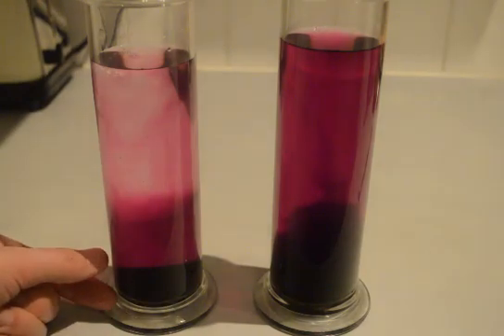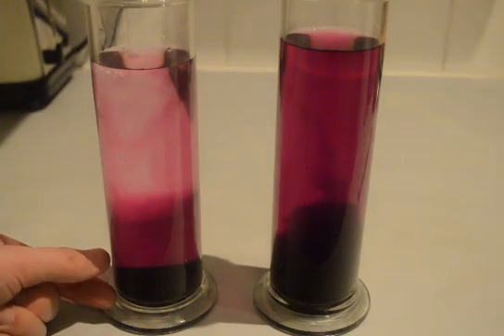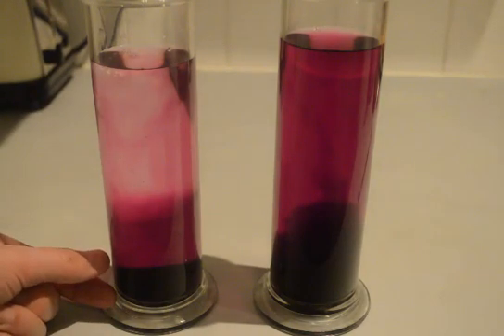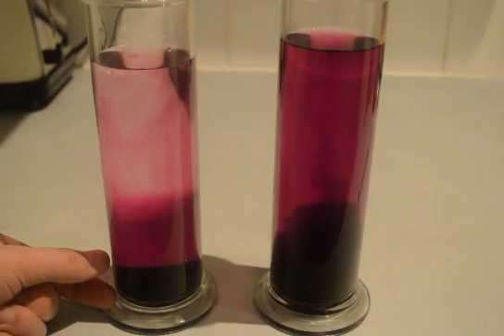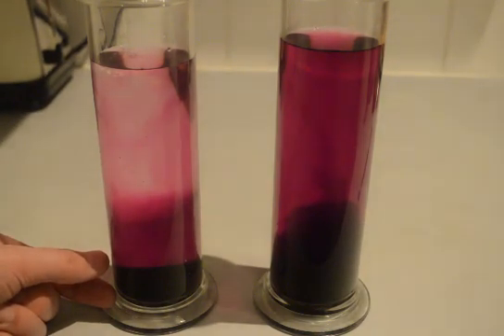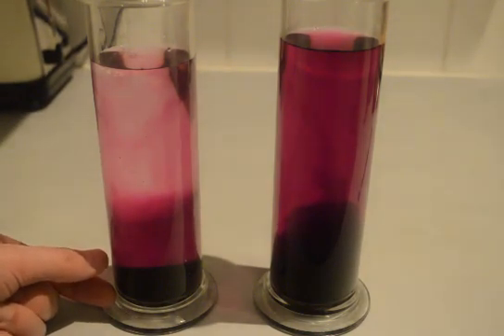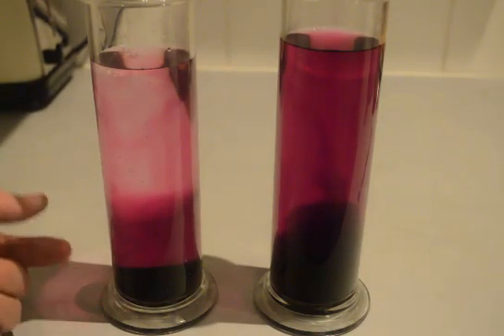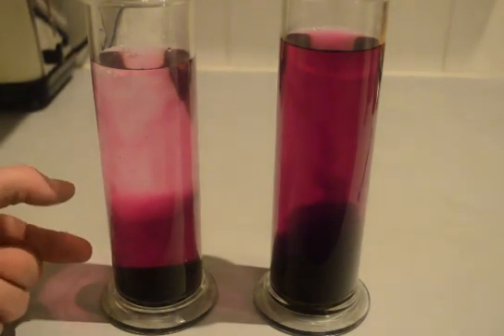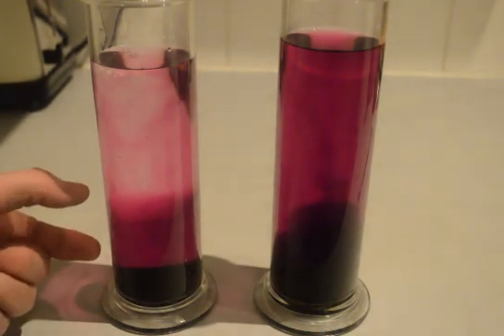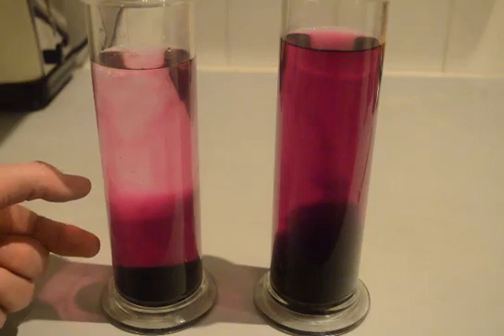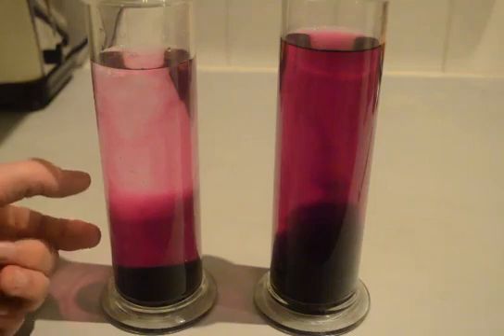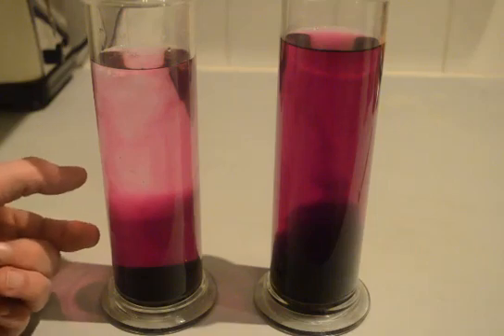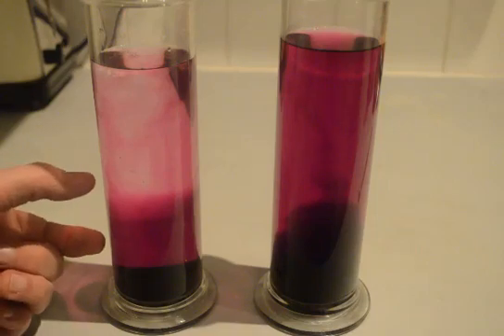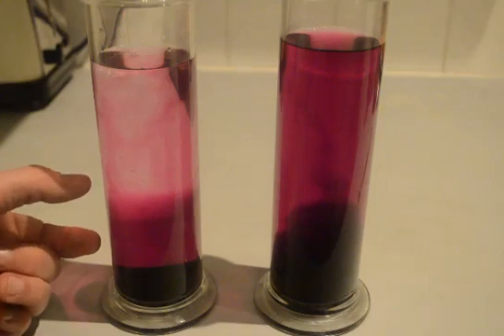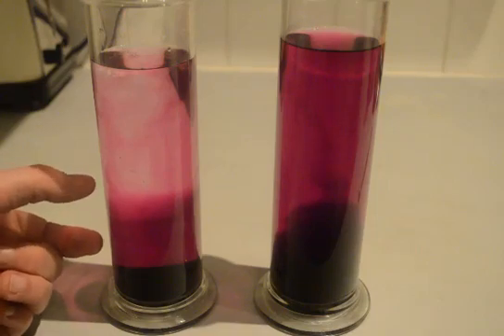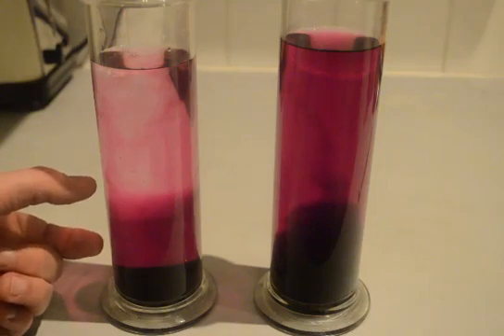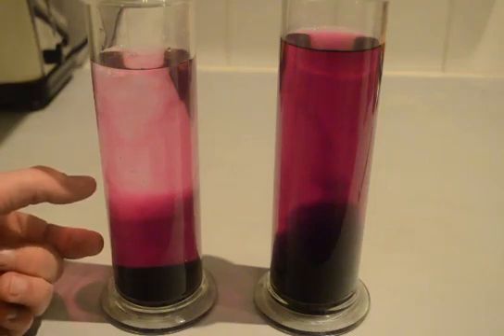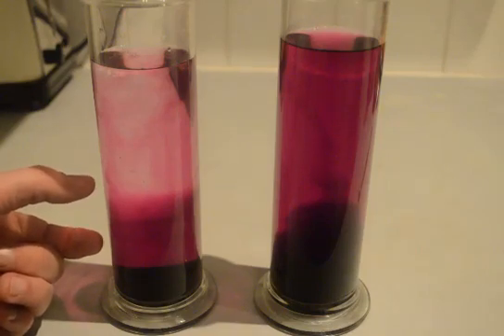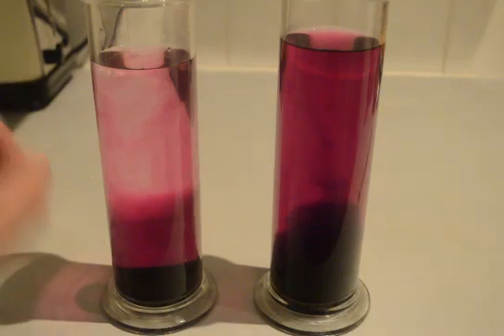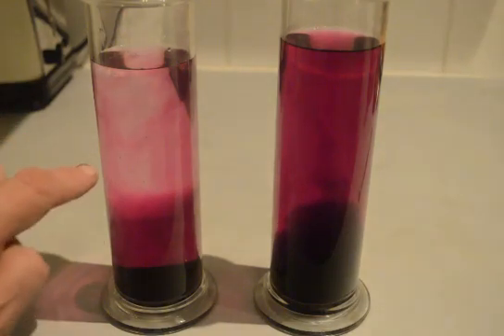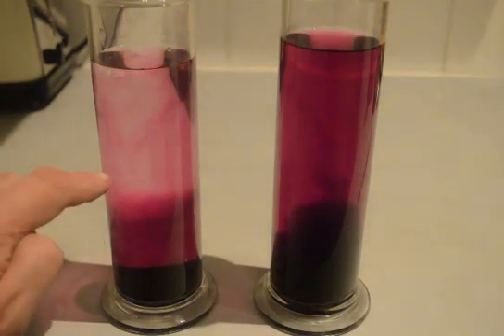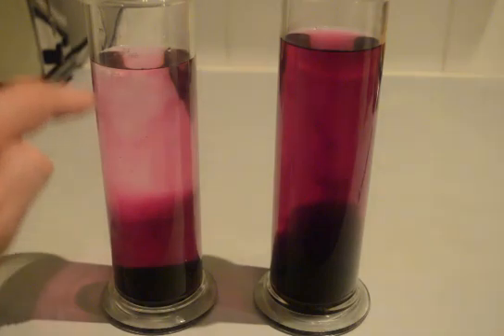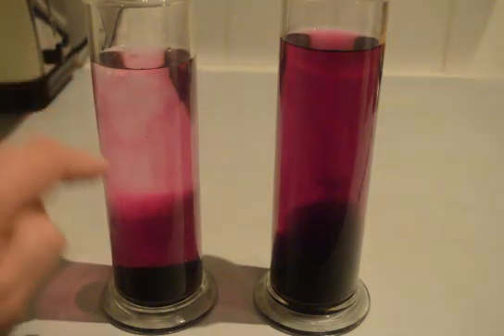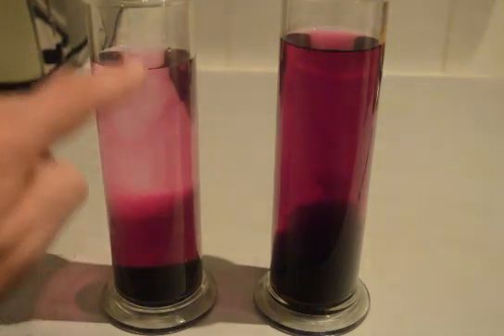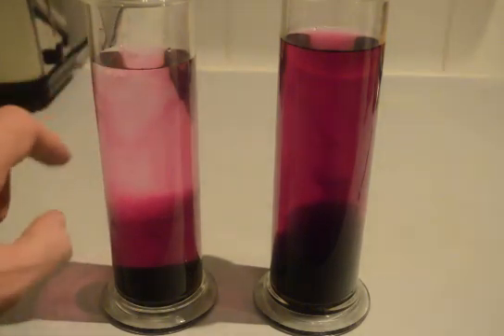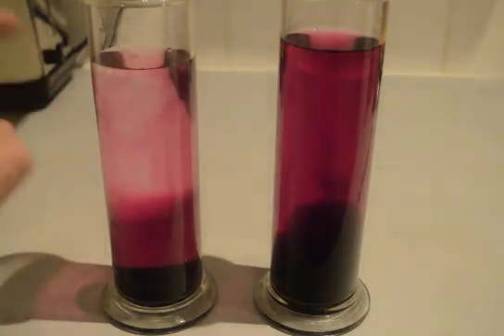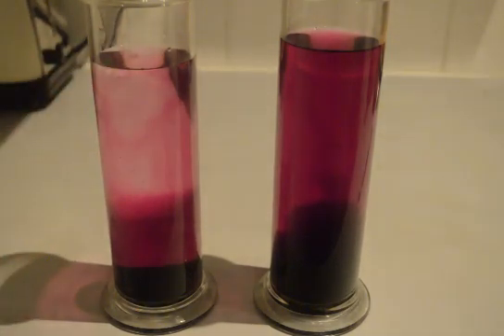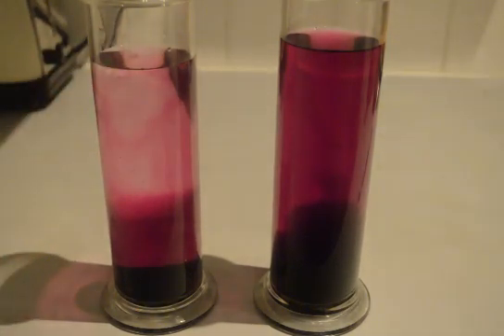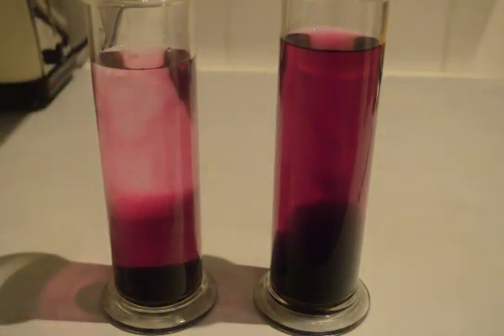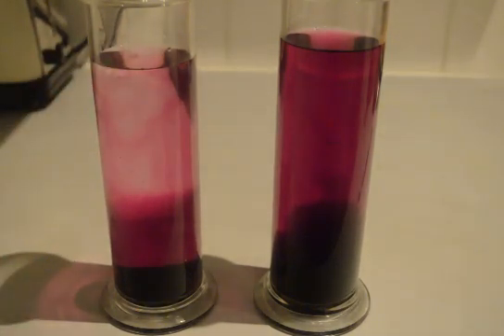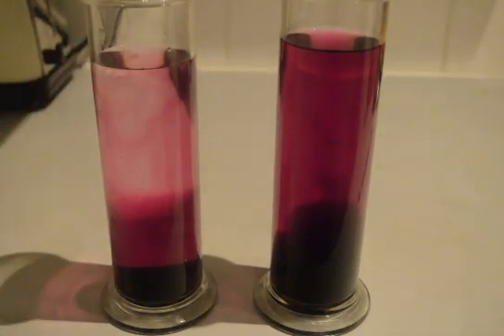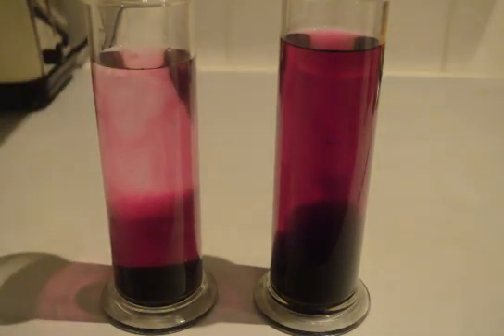In the cold water there's a similar amount of dark purple, slightly thicker, but perhaps about the same amount of light purple. You can see just slight striations coming up into the top layer of the cold water.